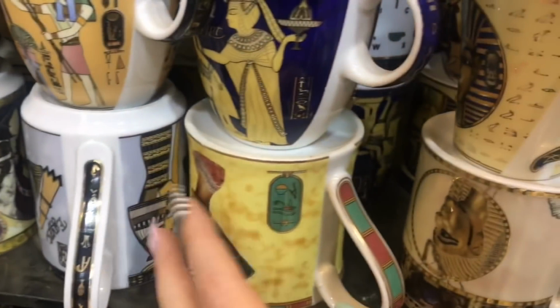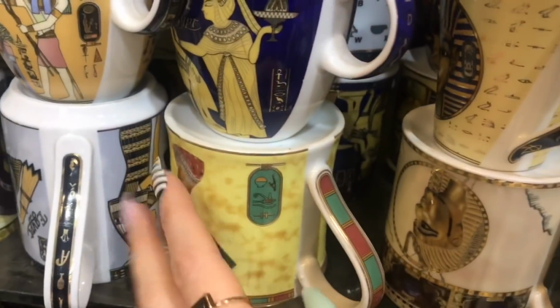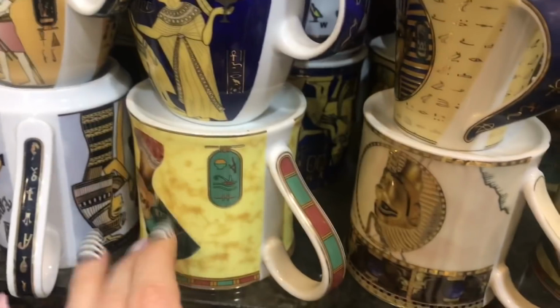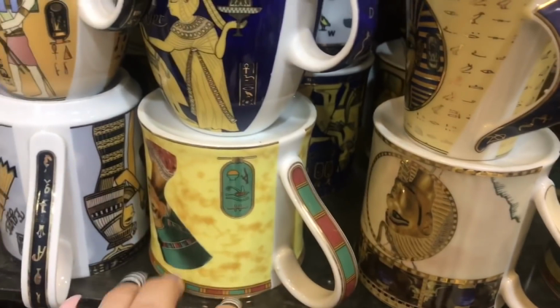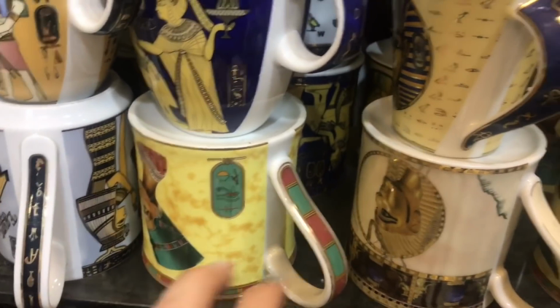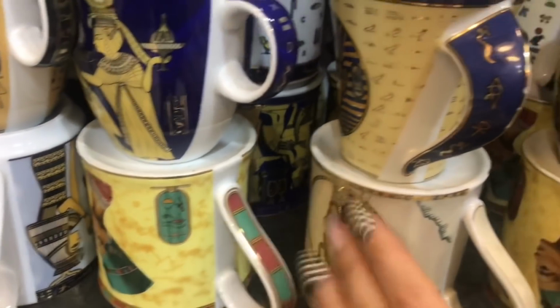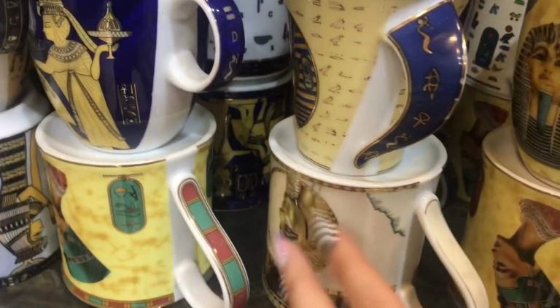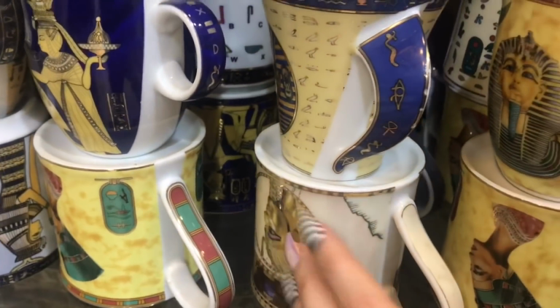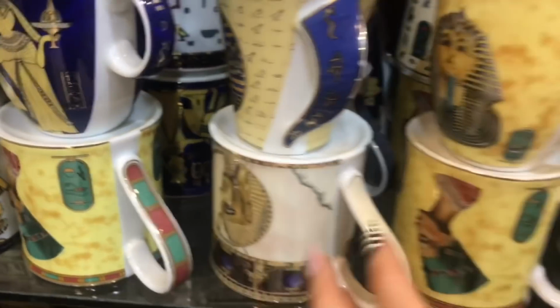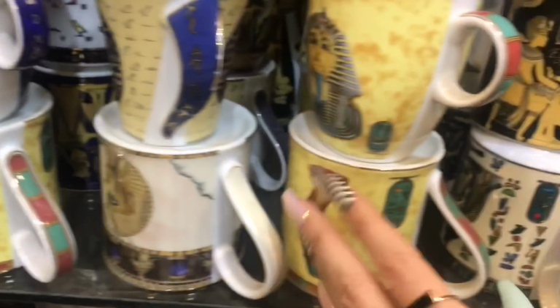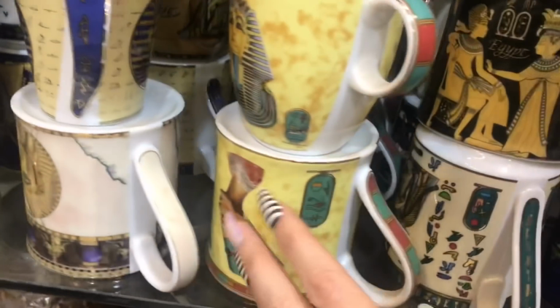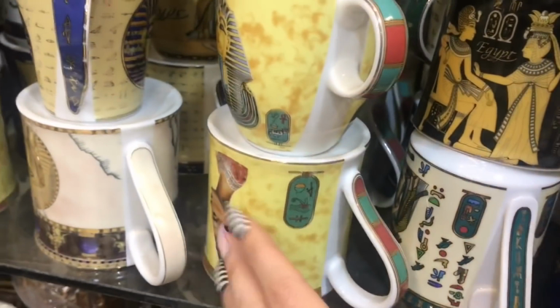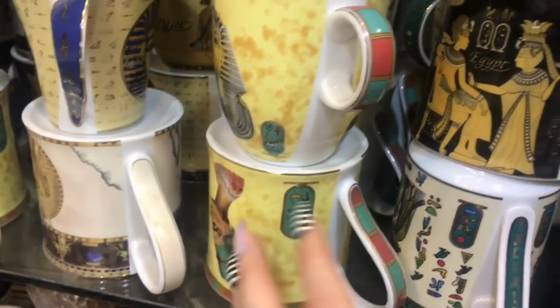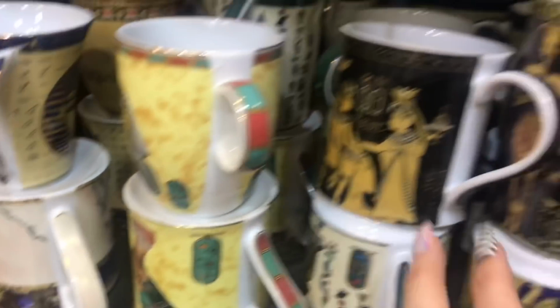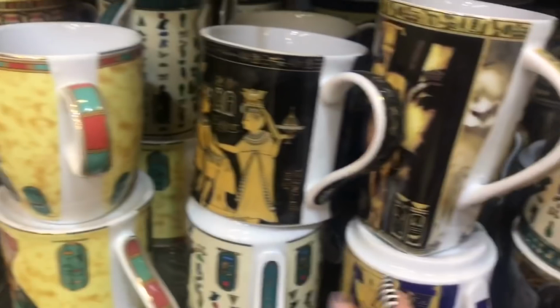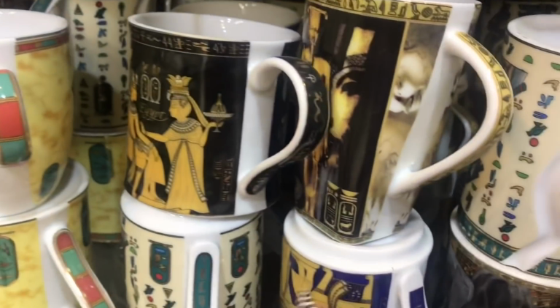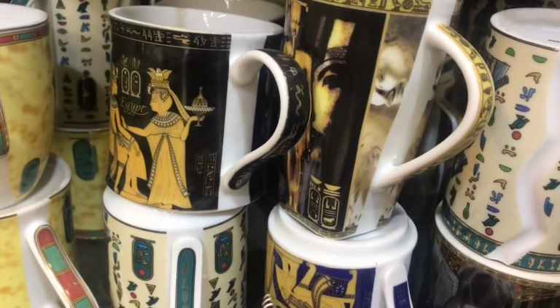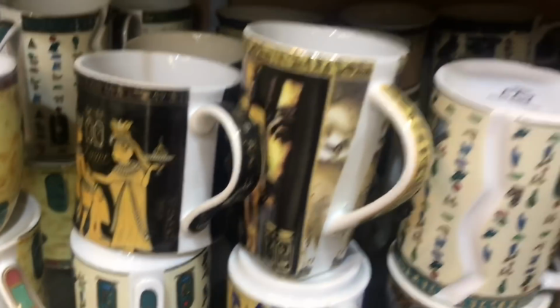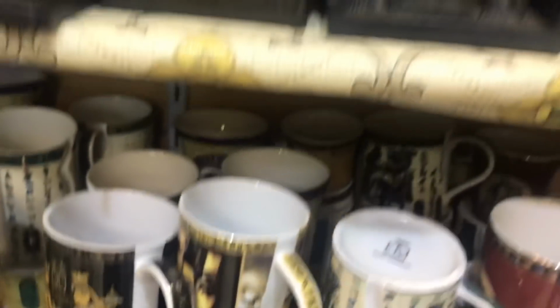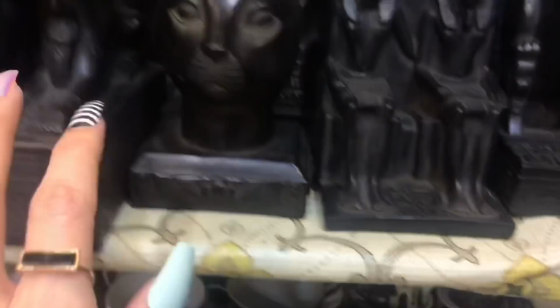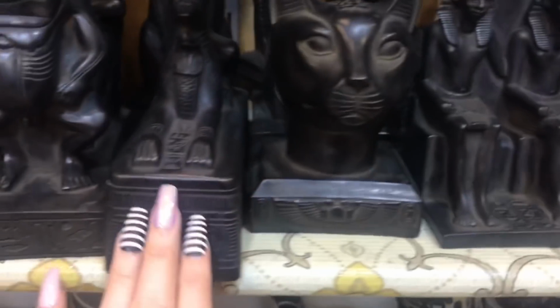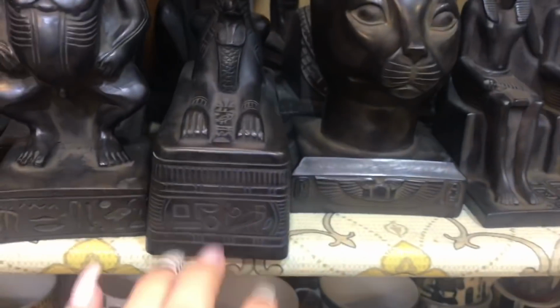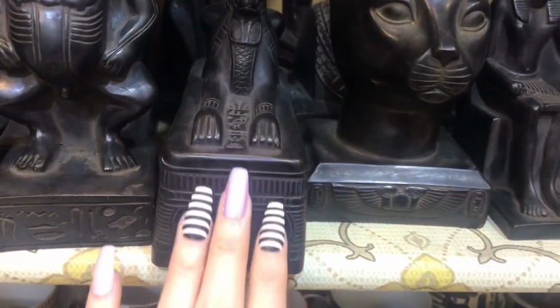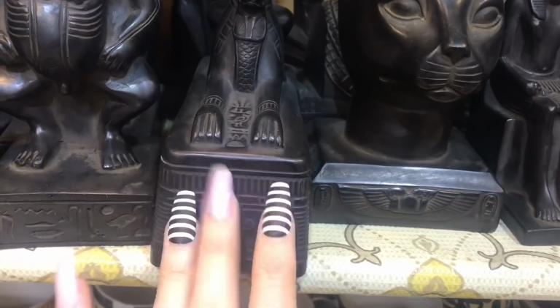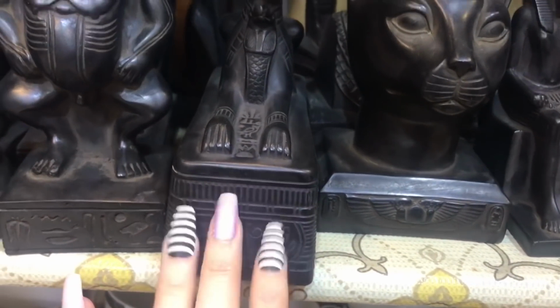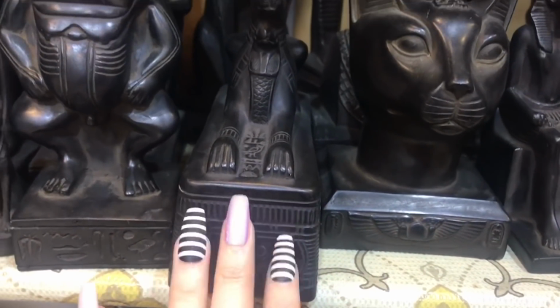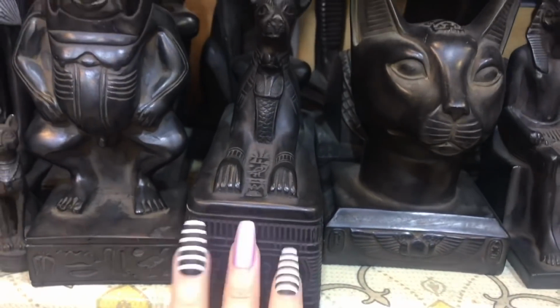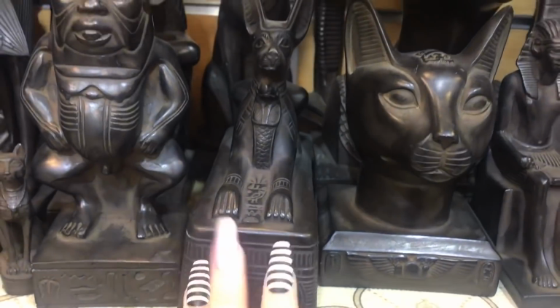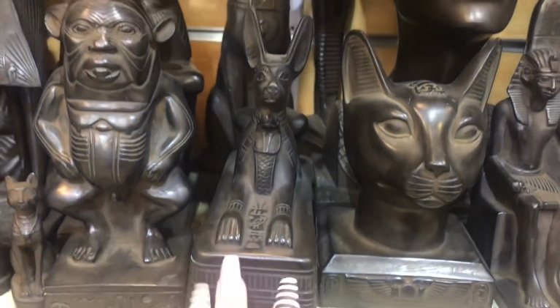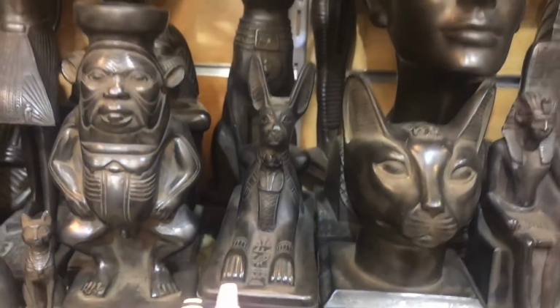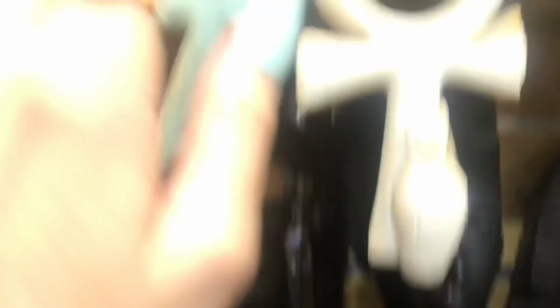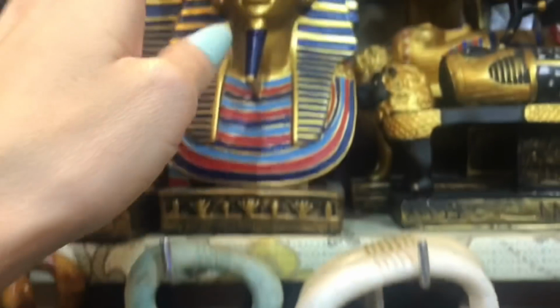Different mugs that you can get for people — it's fun to bring things back home and have it be something practical that they can actually use. A mug for someone who drinks coffee is a great option.